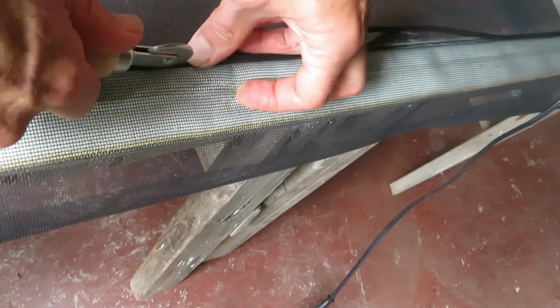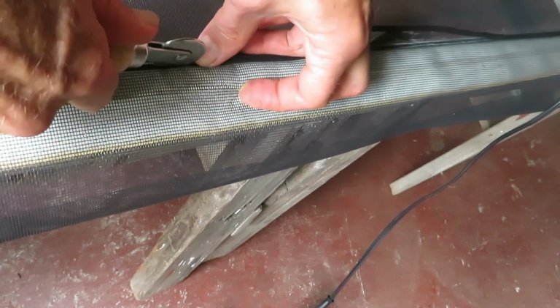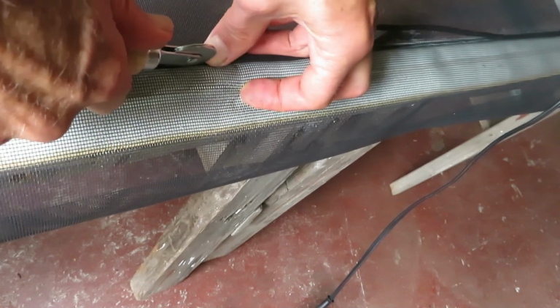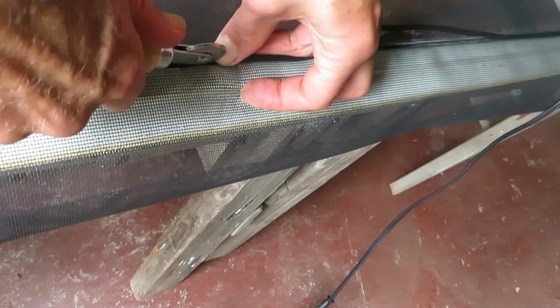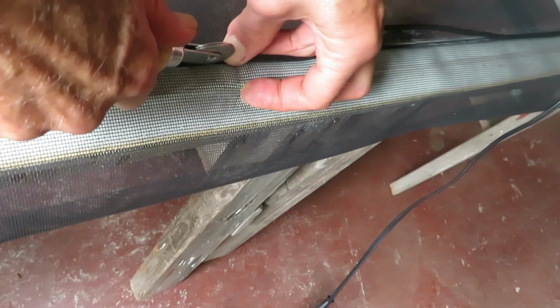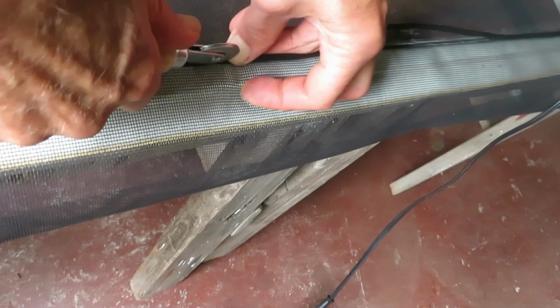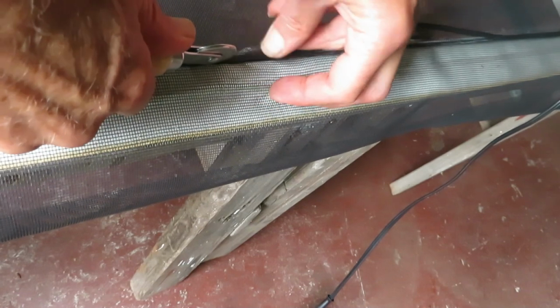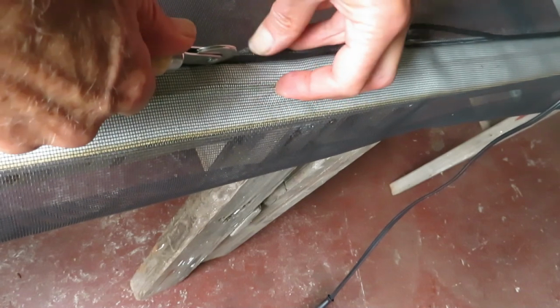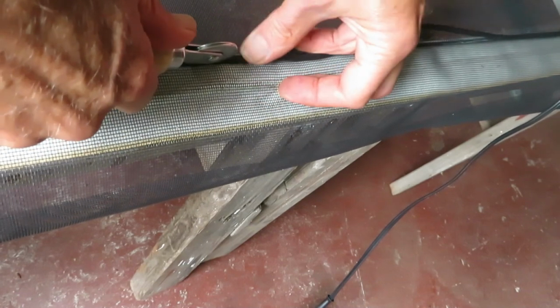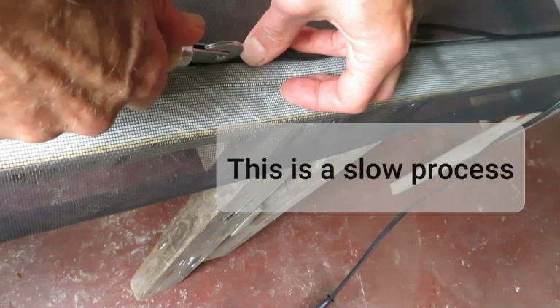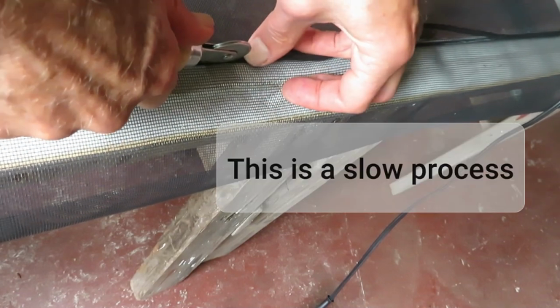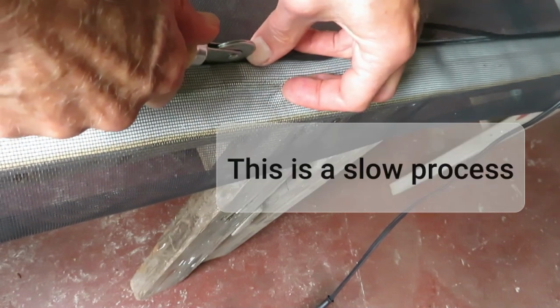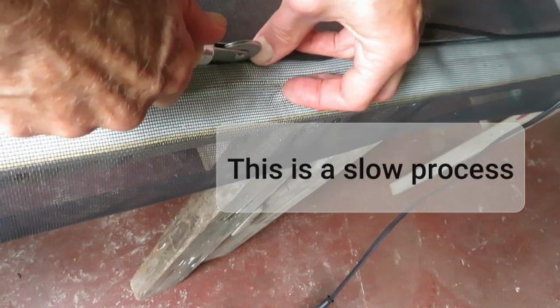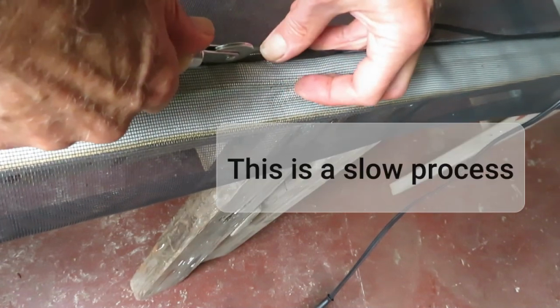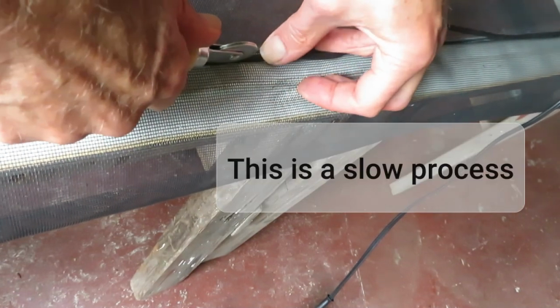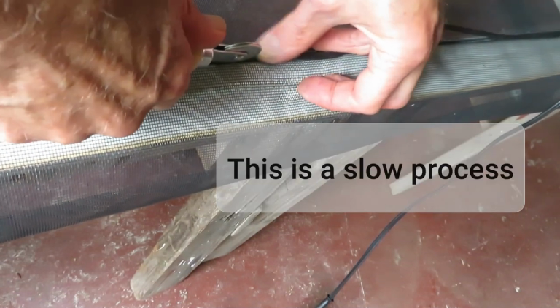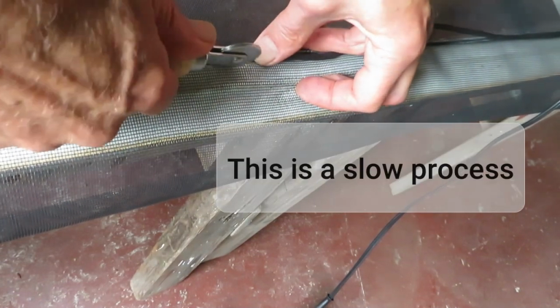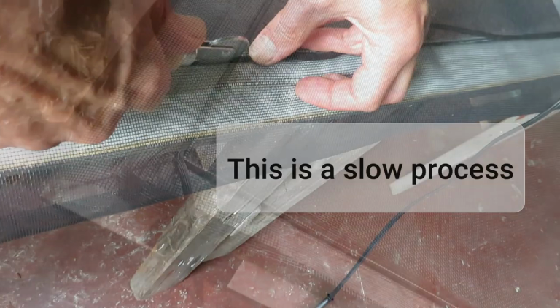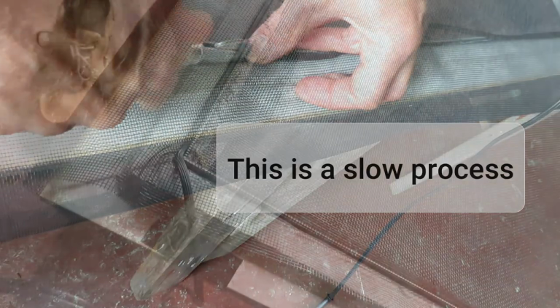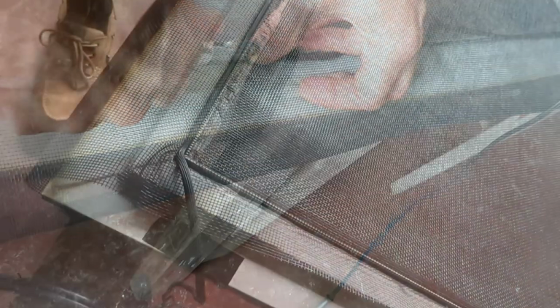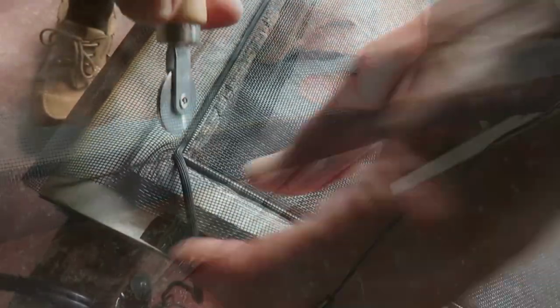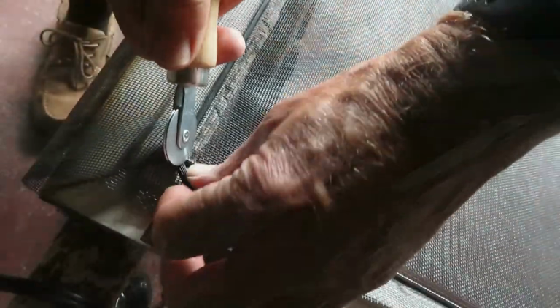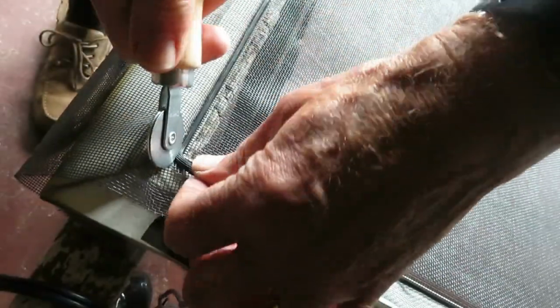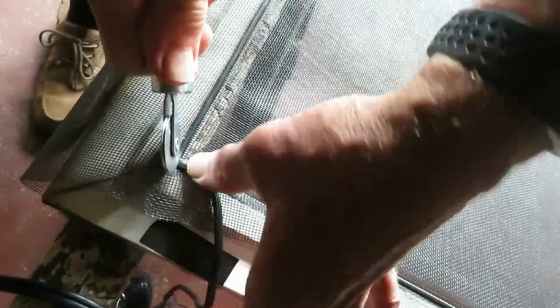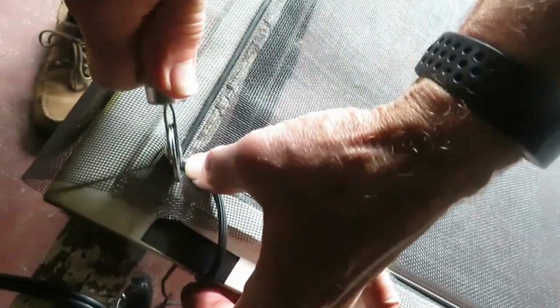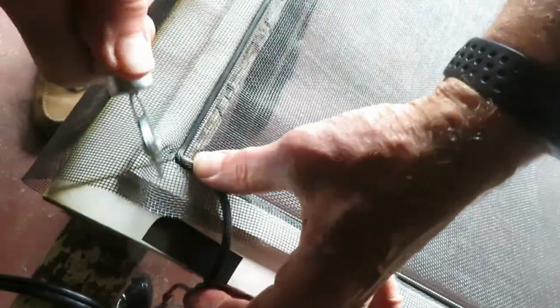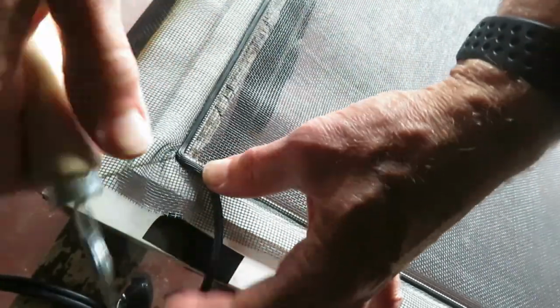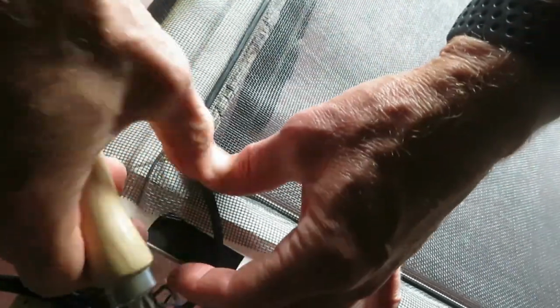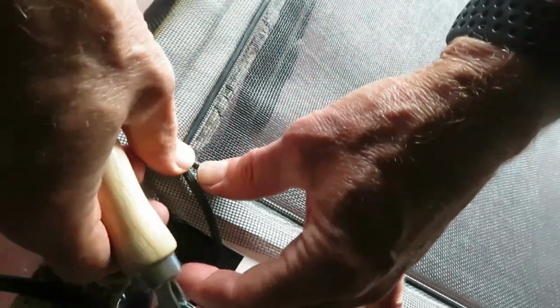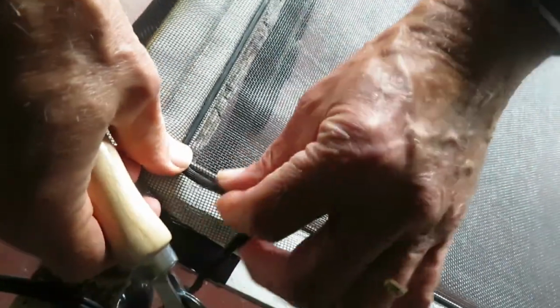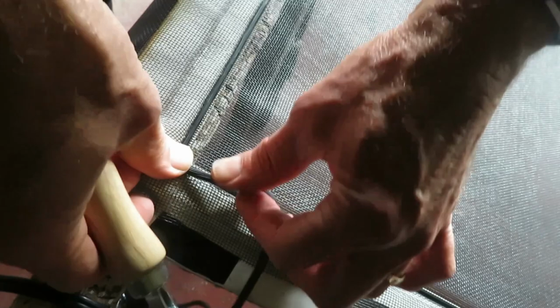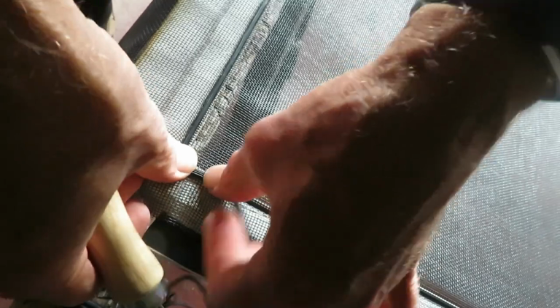This is a slow, tedious process — I think you get the idea. Just be careful: you want to make sure you don't slip the wheel off and damage your new screening. Working it around the corner.